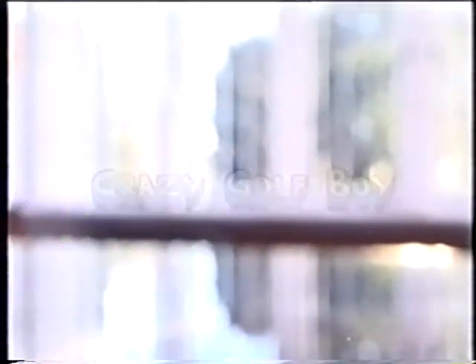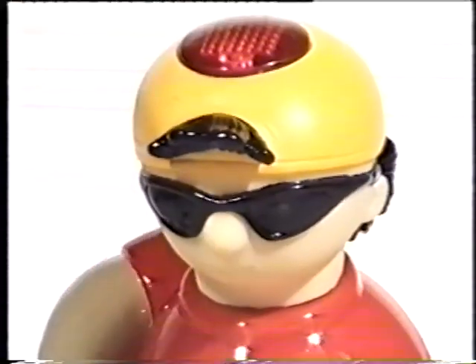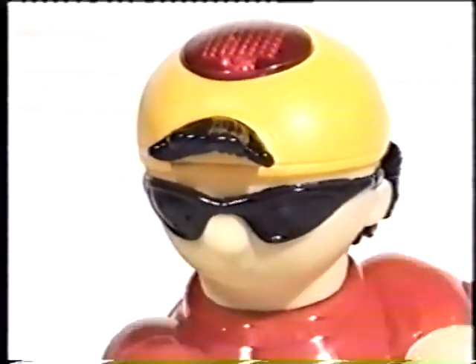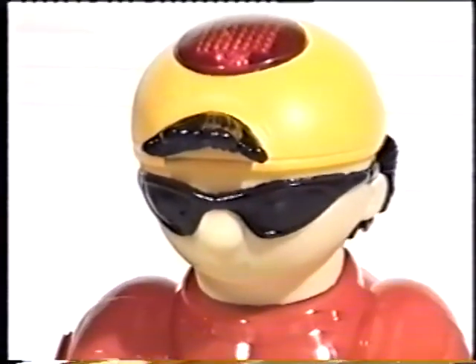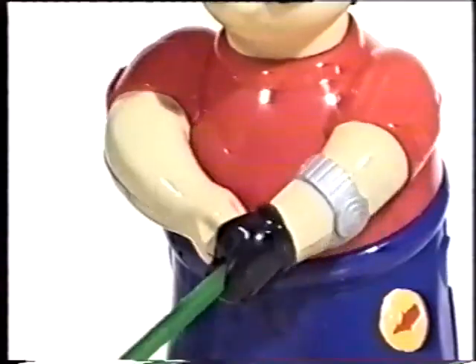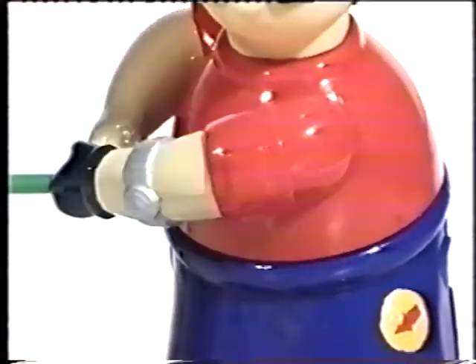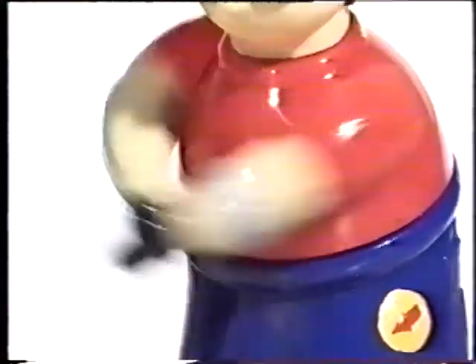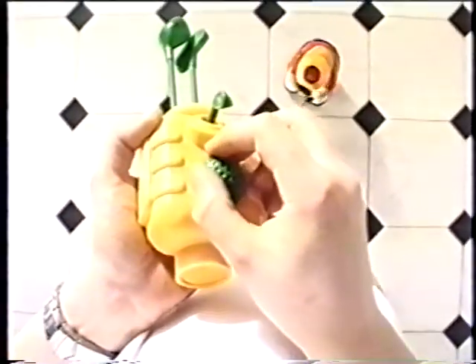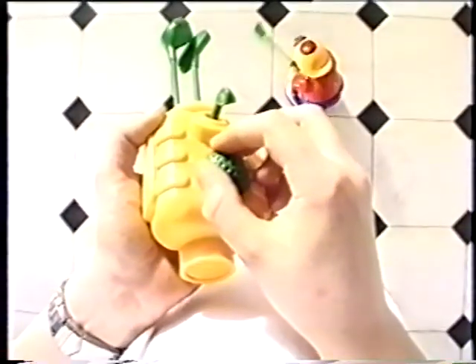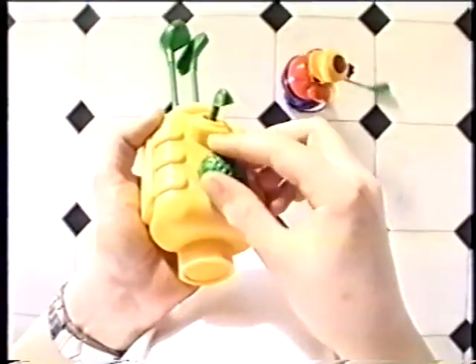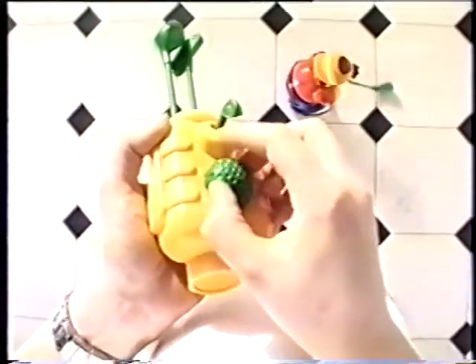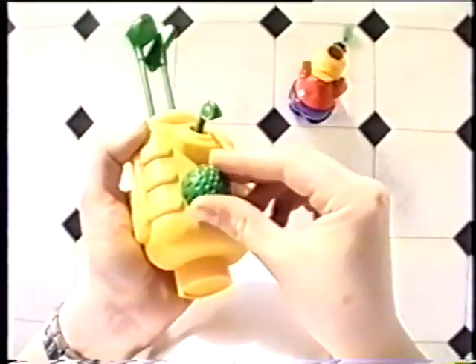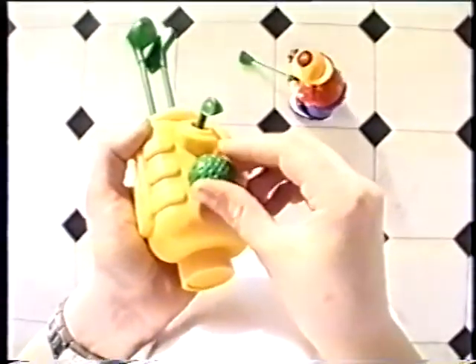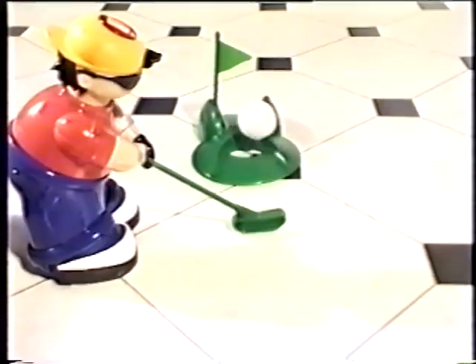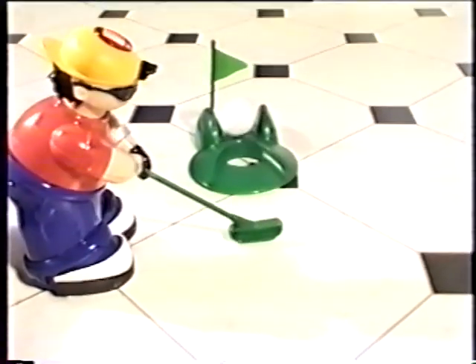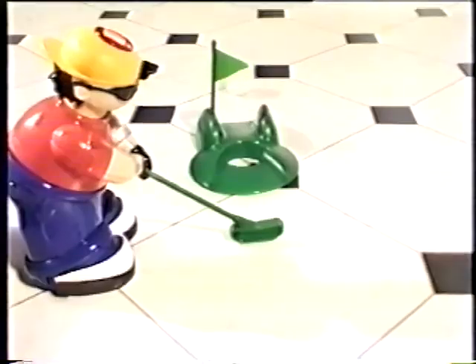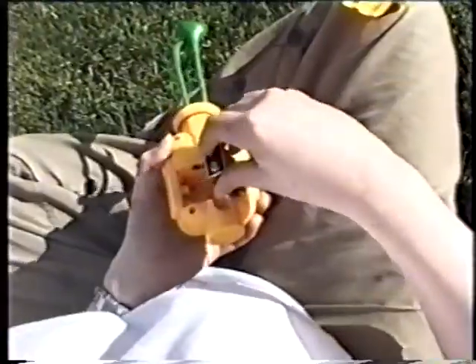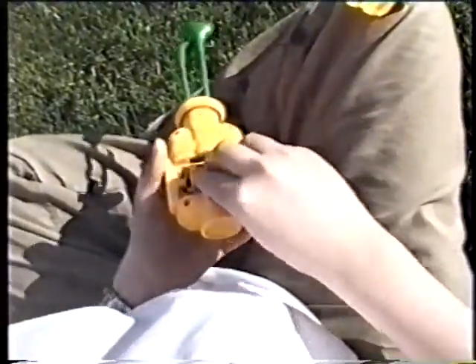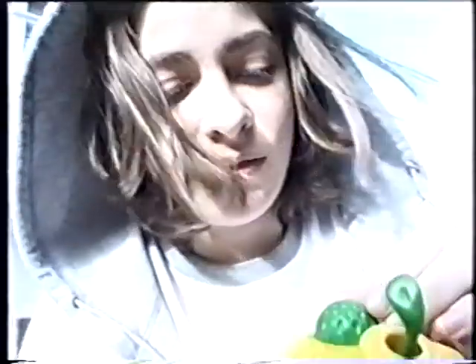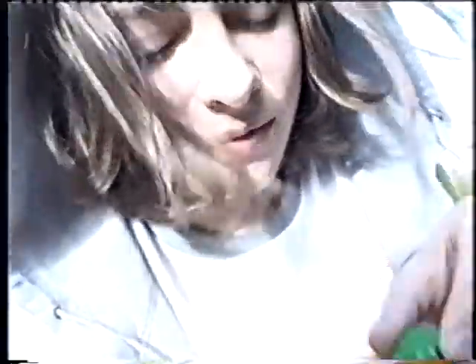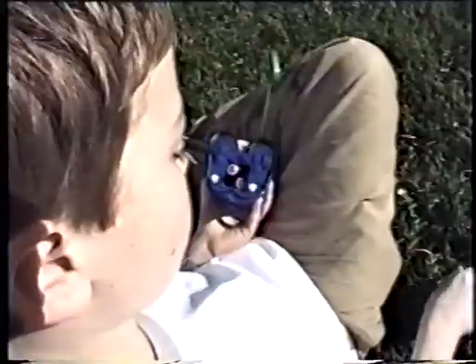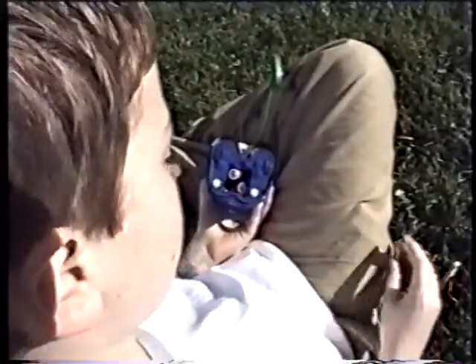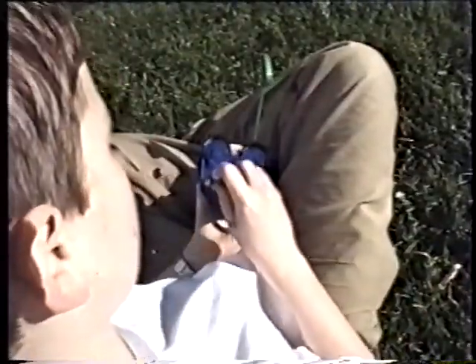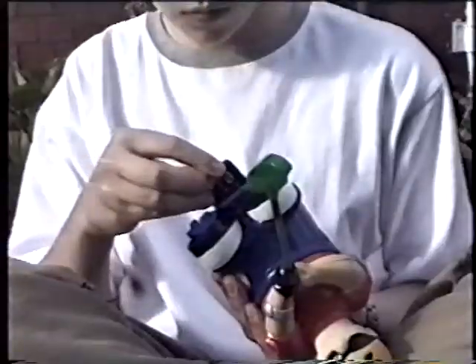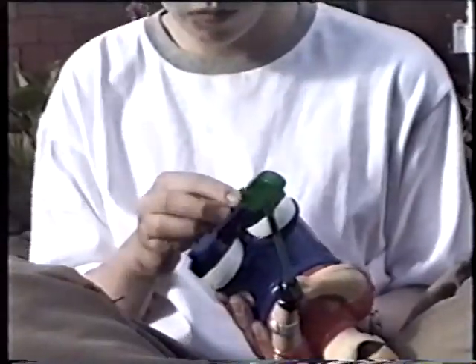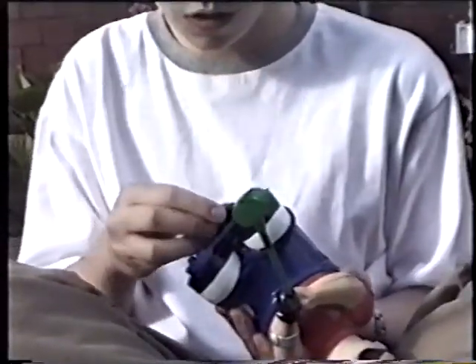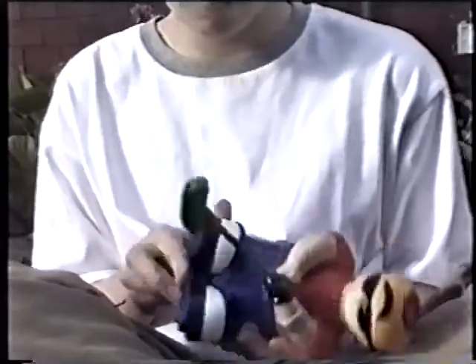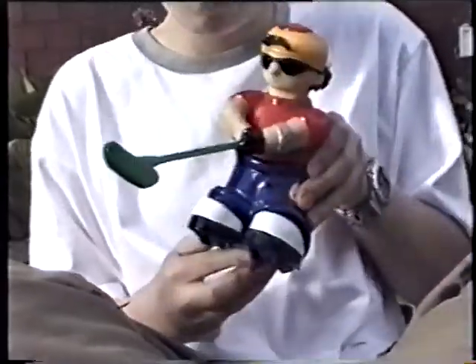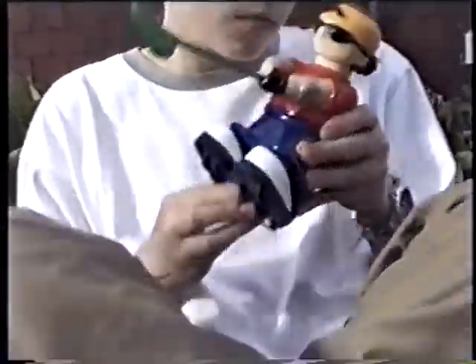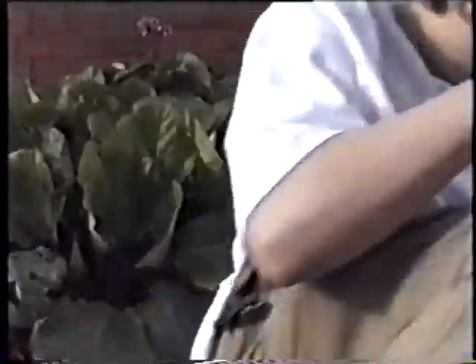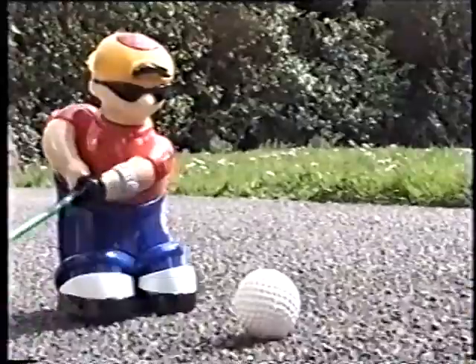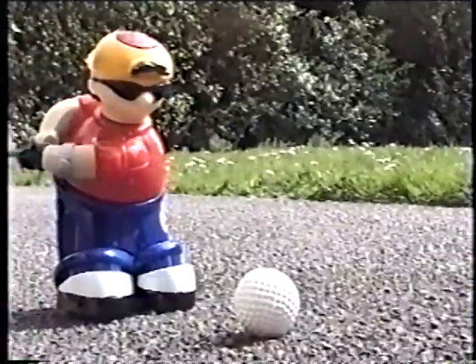You're looking at the big hit of the year, Crazy Golf Boy, the amazing interactive golfer with infrared remote control. Just add batteries and watch him swing into action.